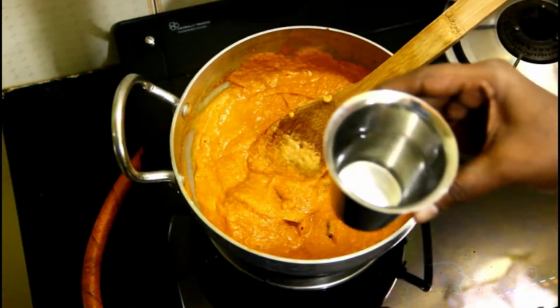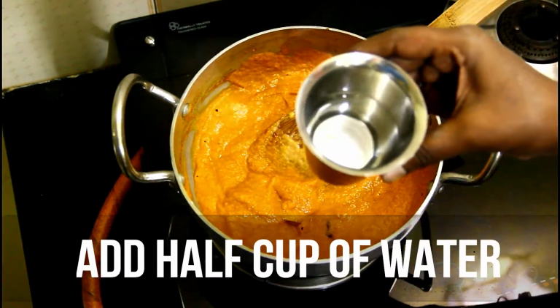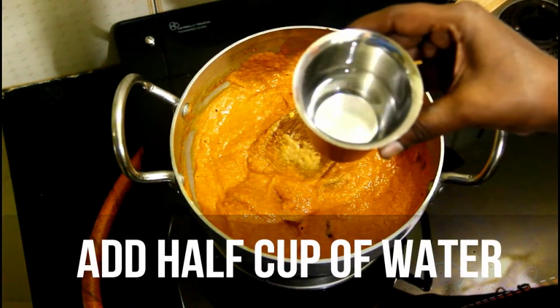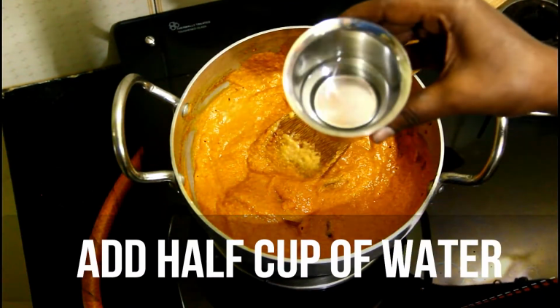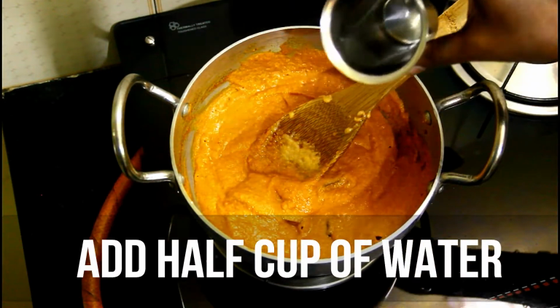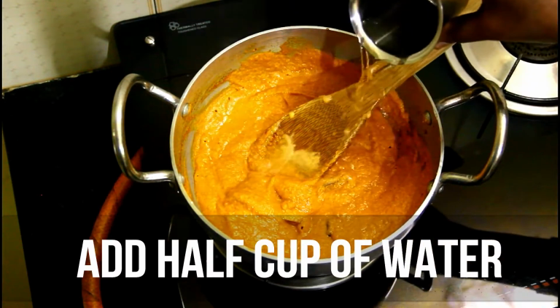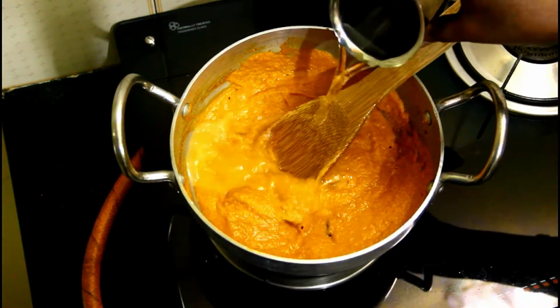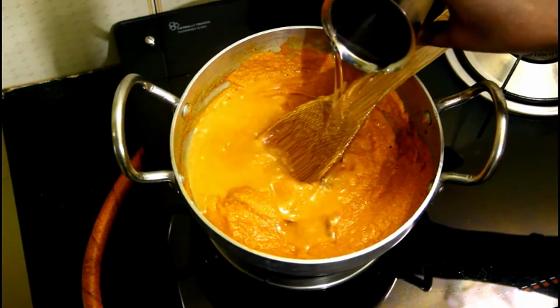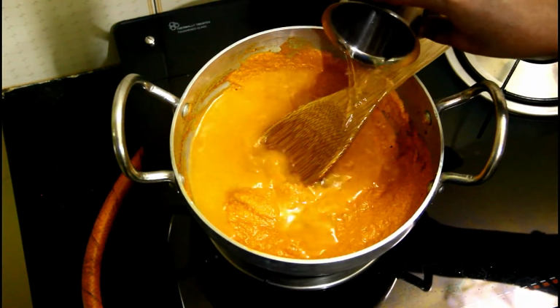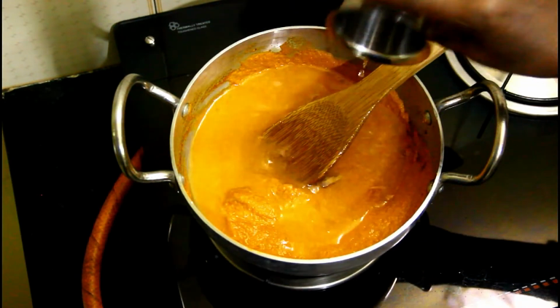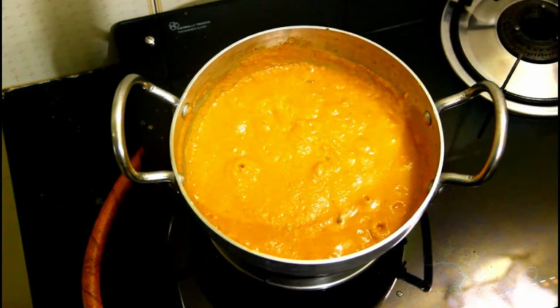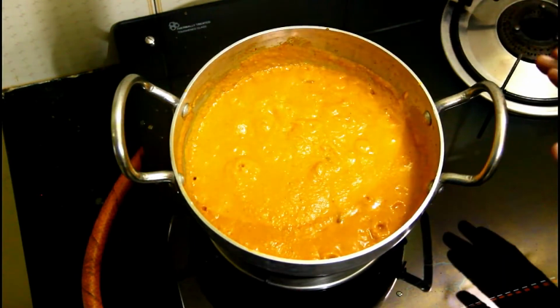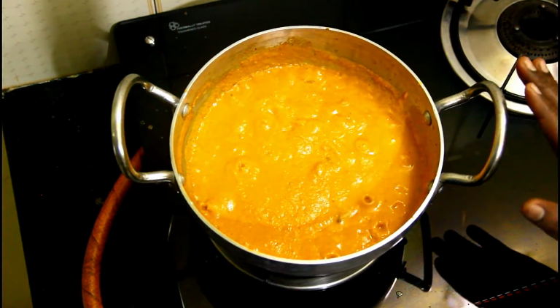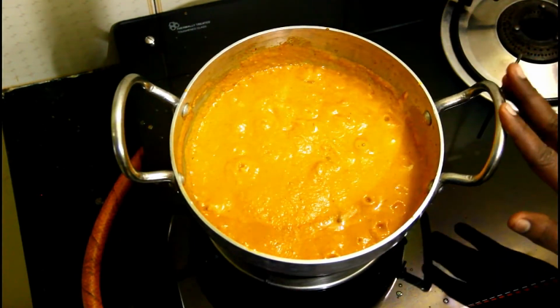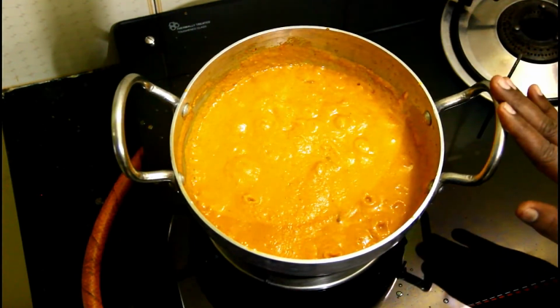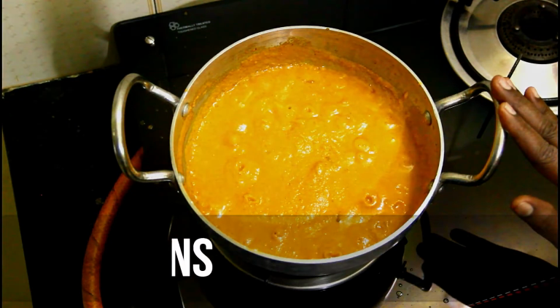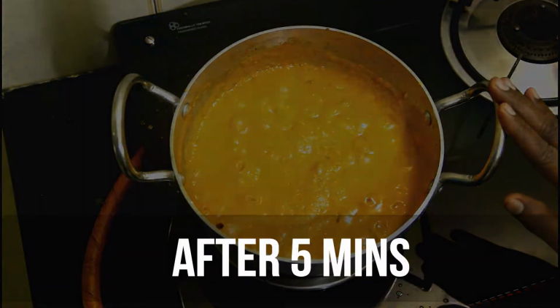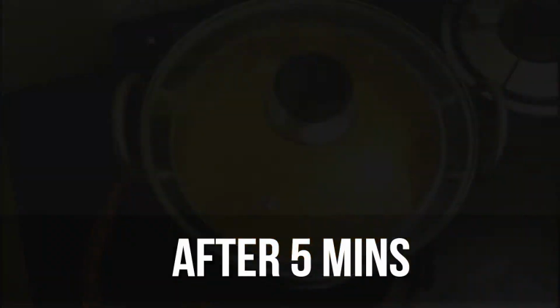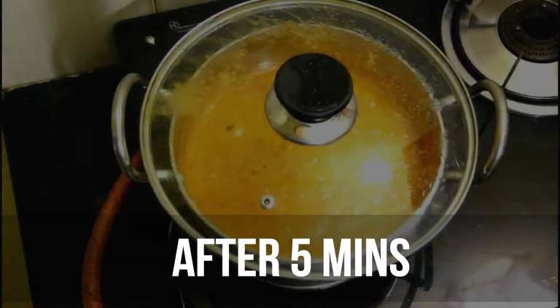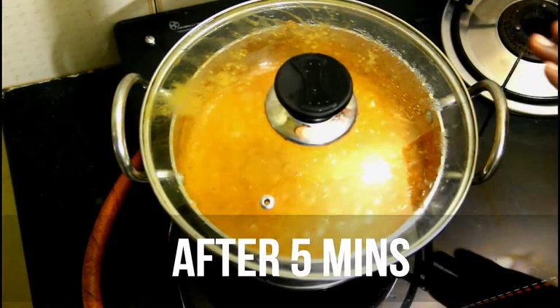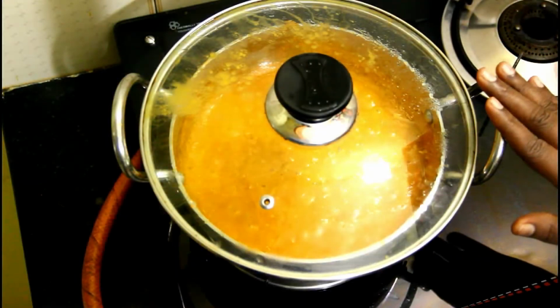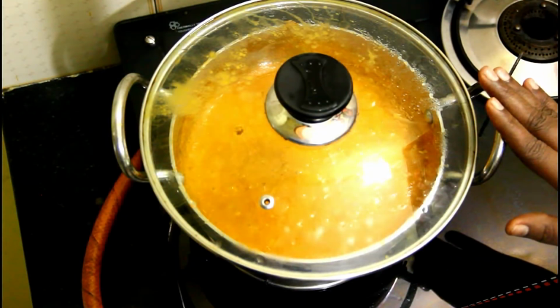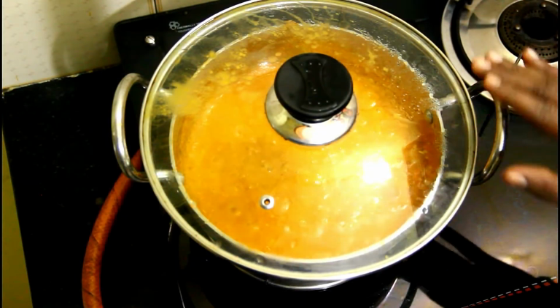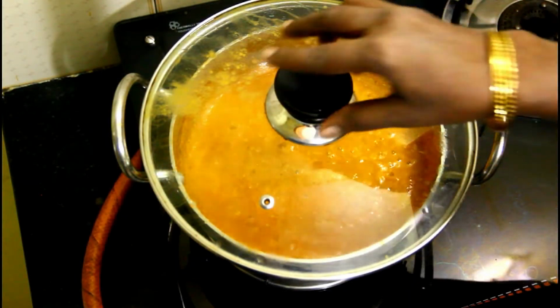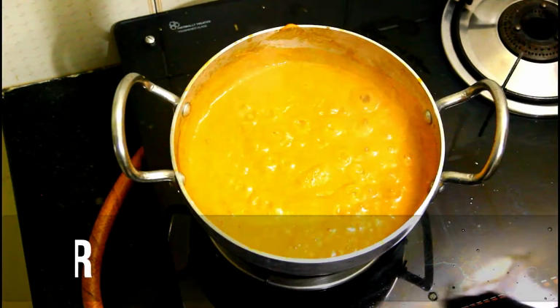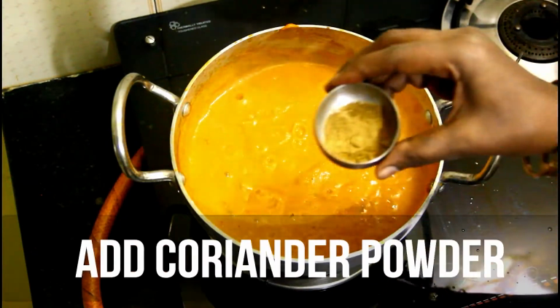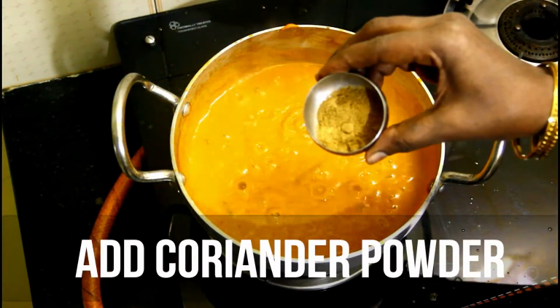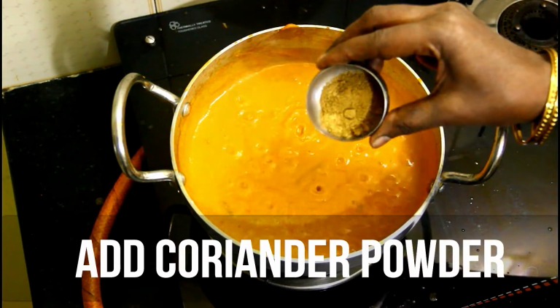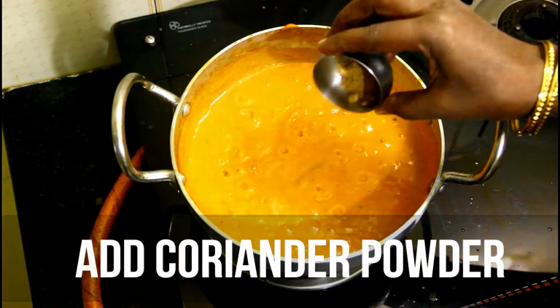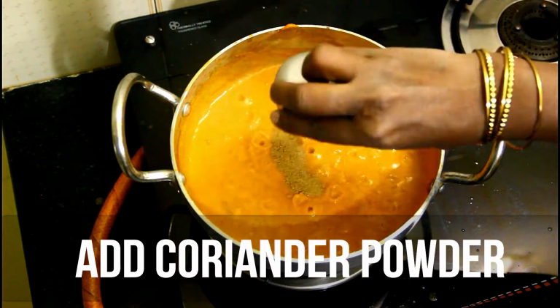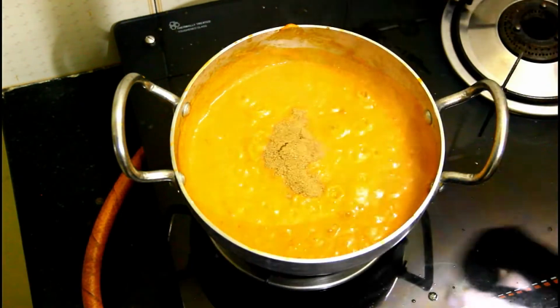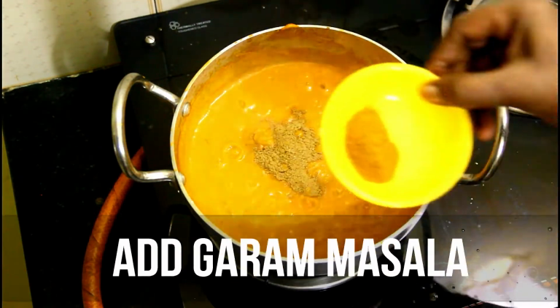Add 2-3 cups of the paste into the pot and let it cook for 5 minutes.